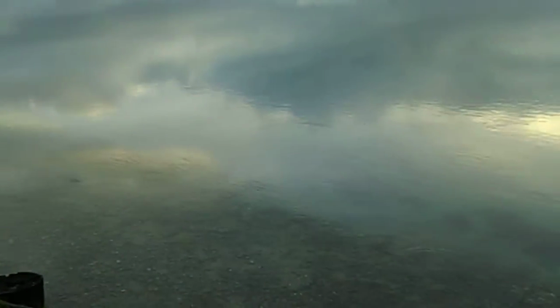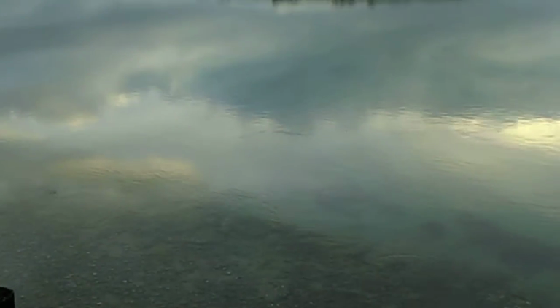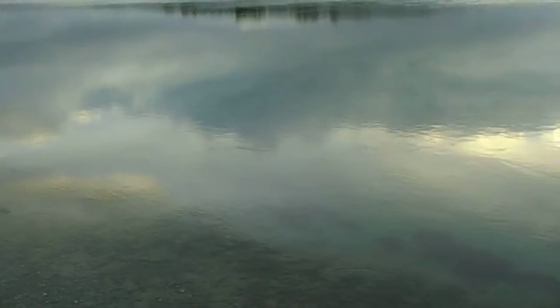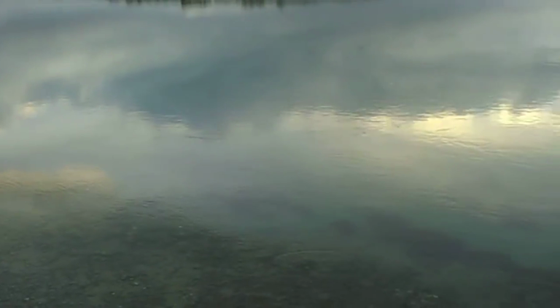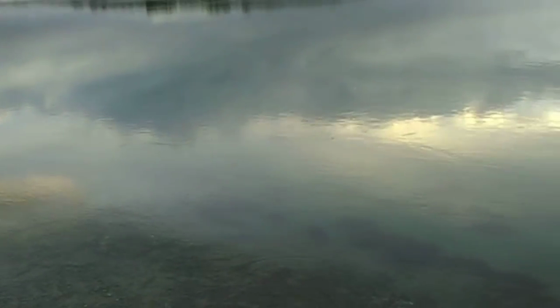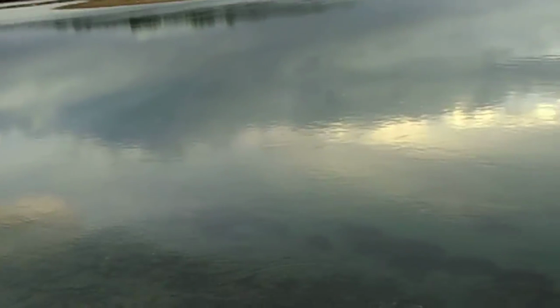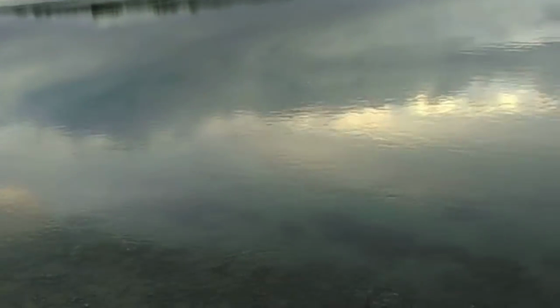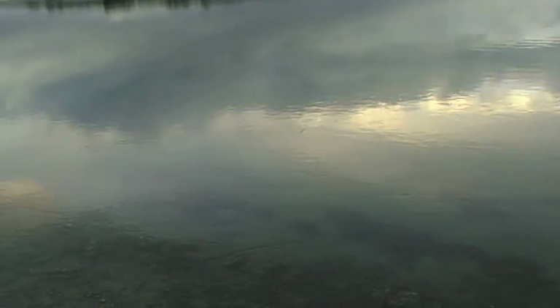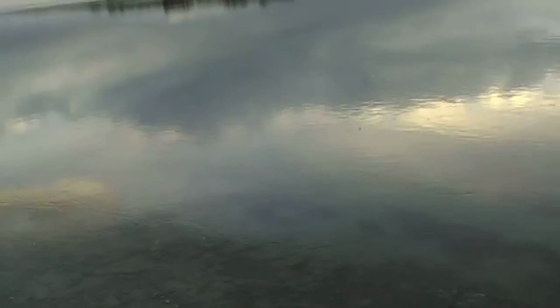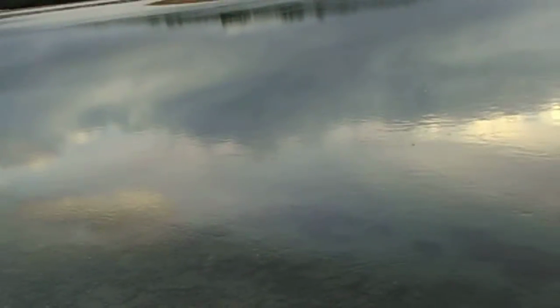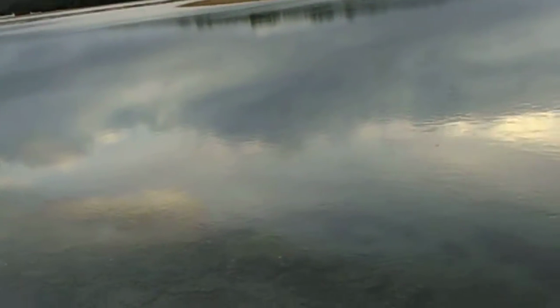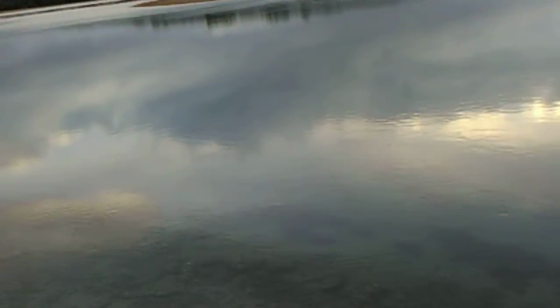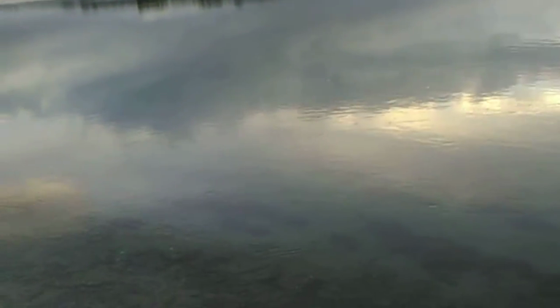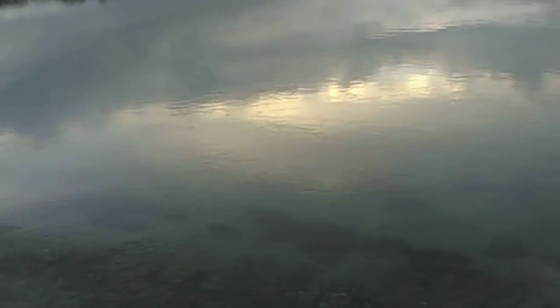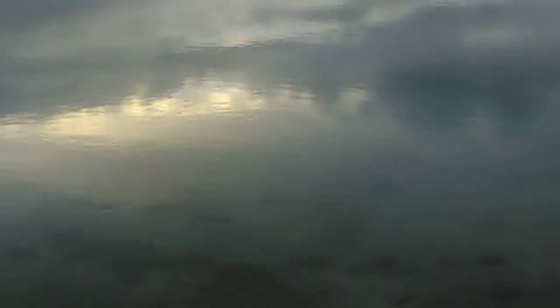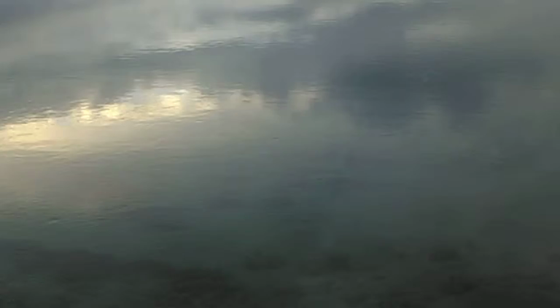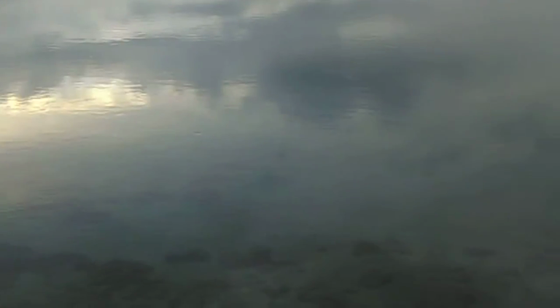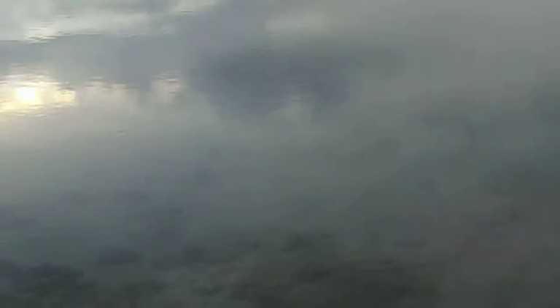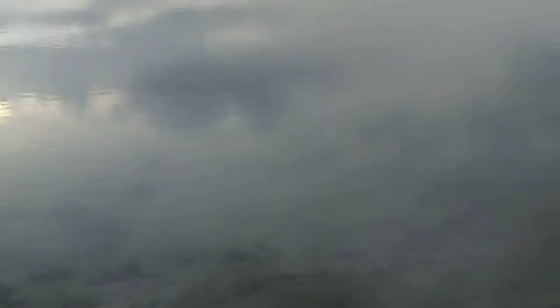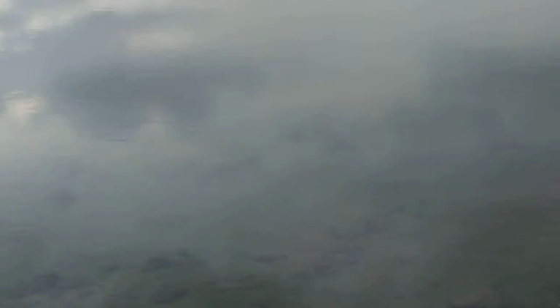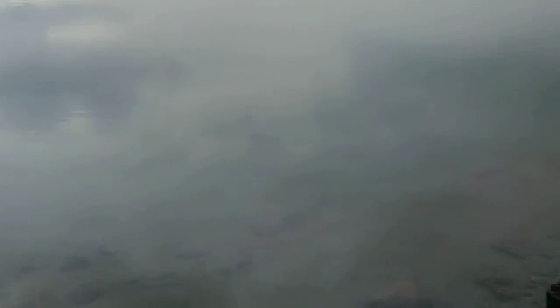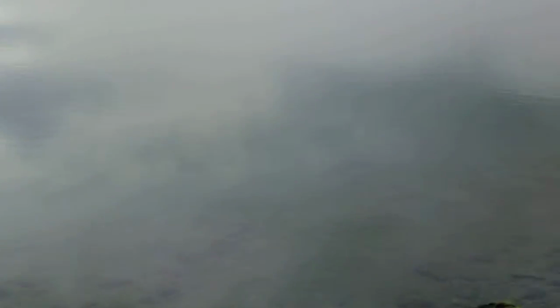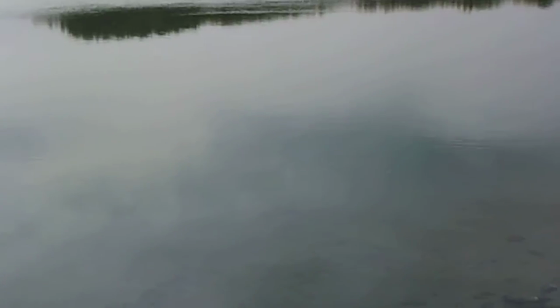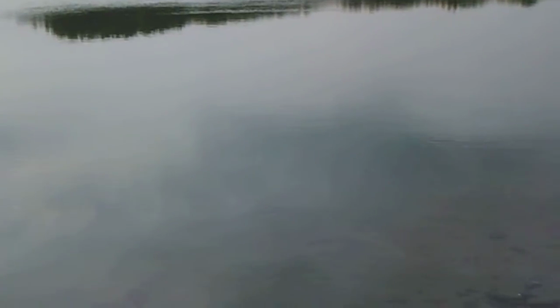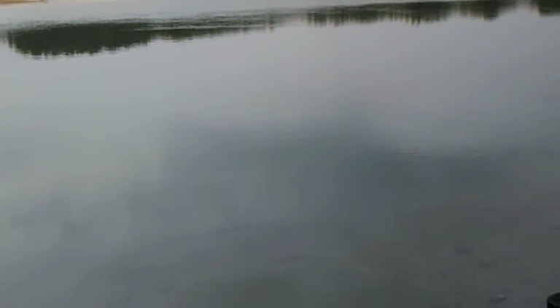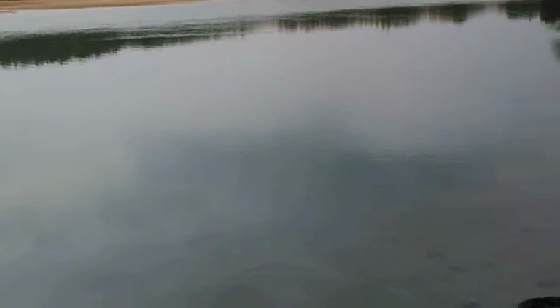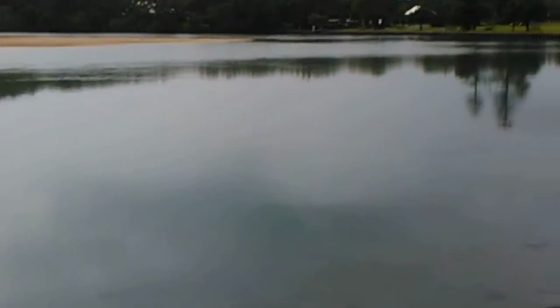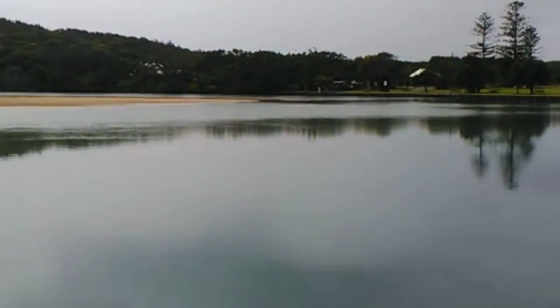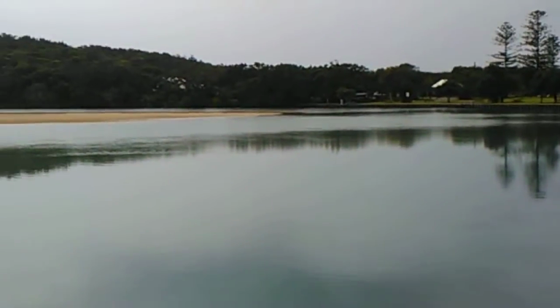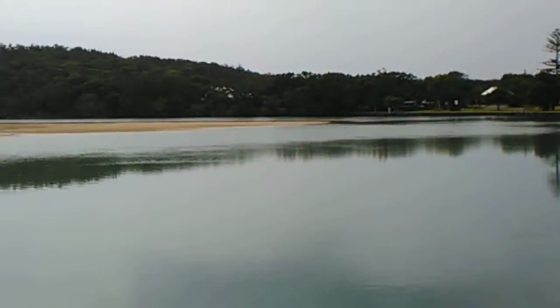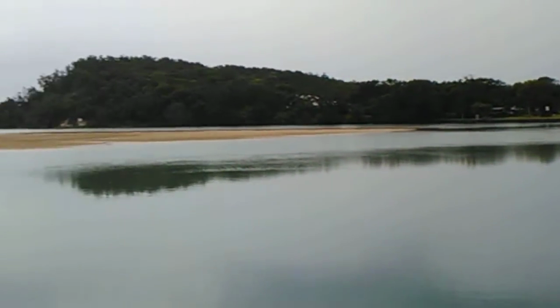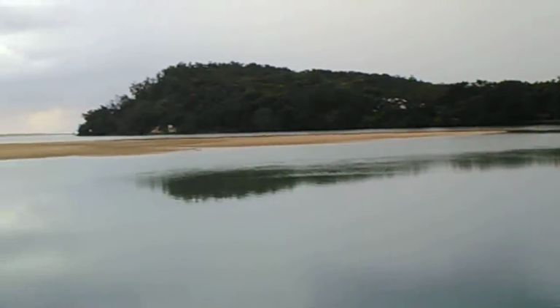It's nearly high tide though — I don't know, I might have a bit to go. Alright guys, that's Red Rock.